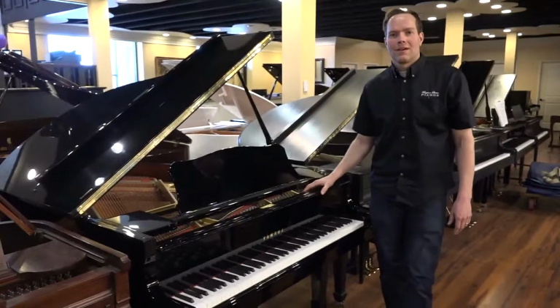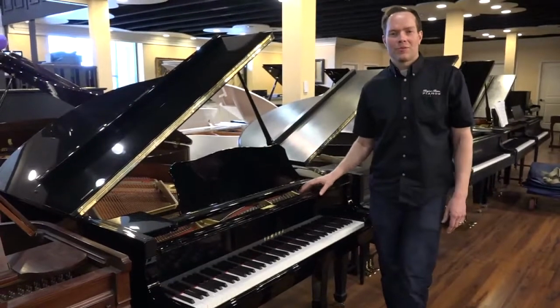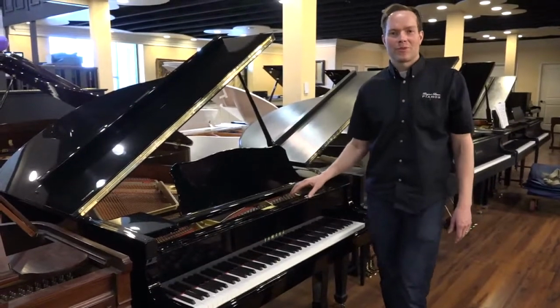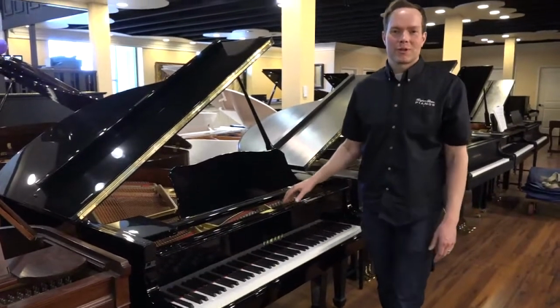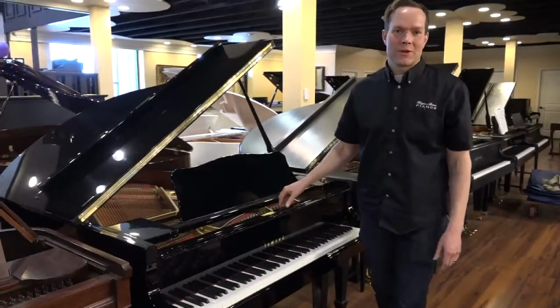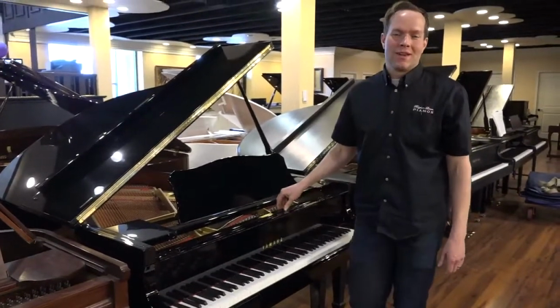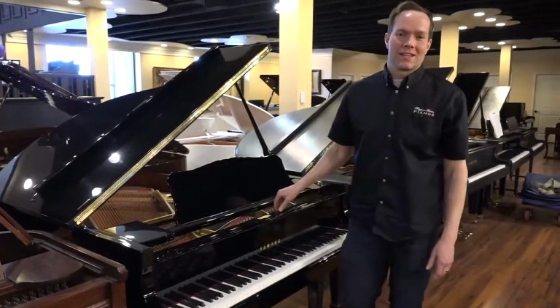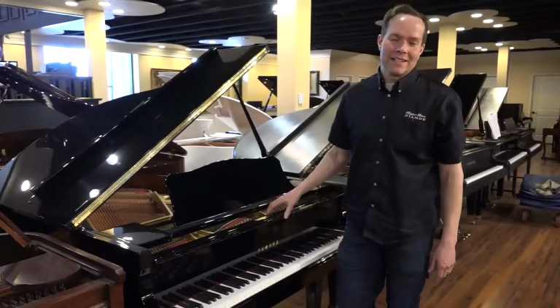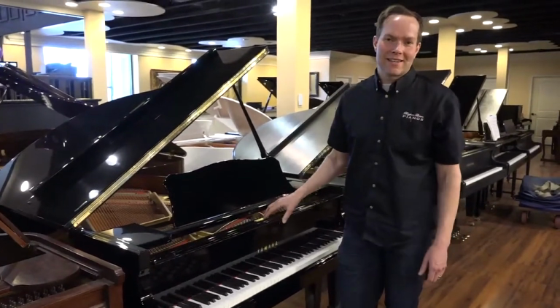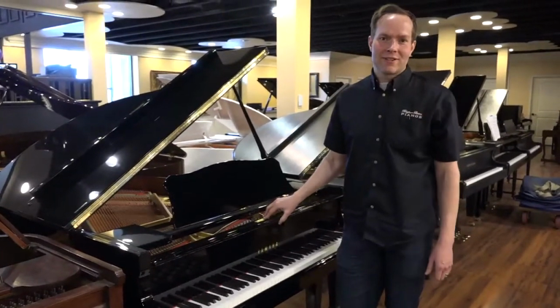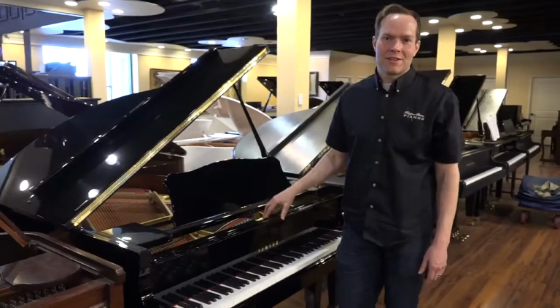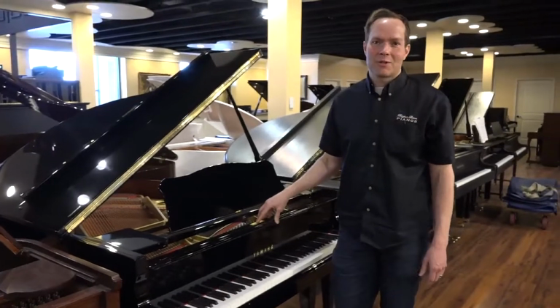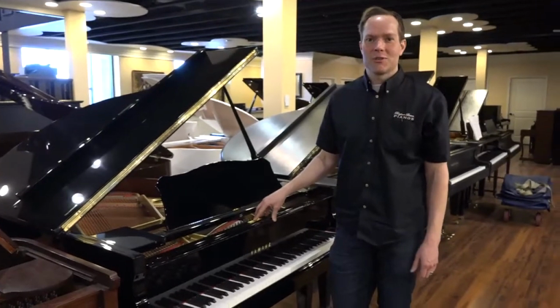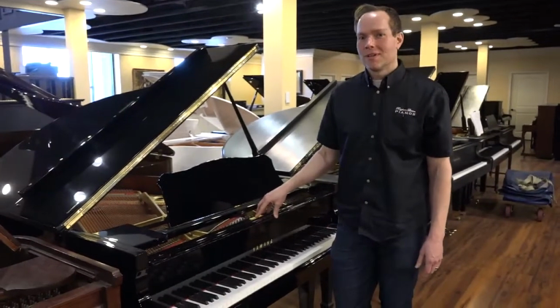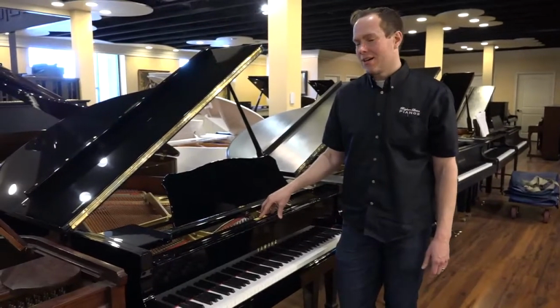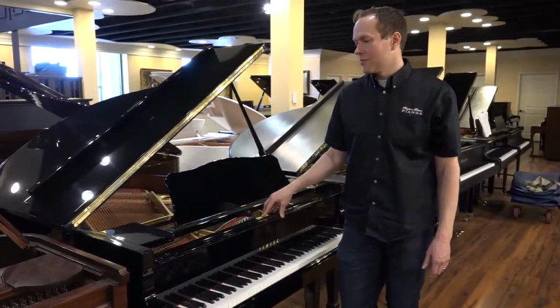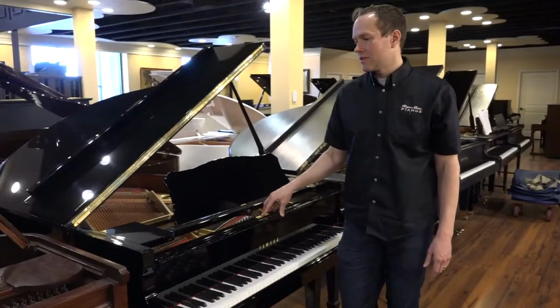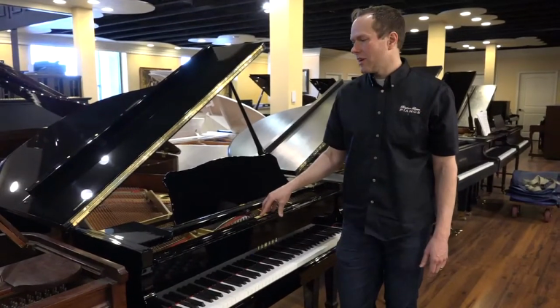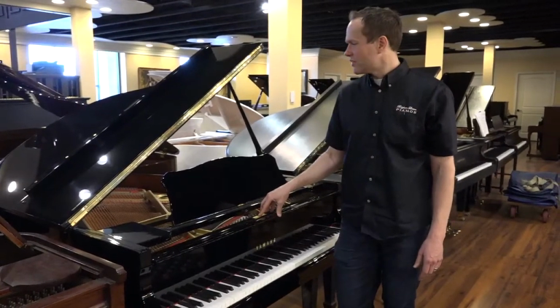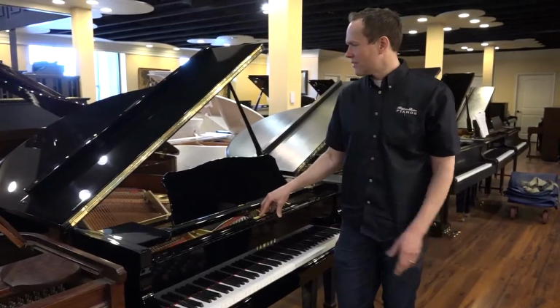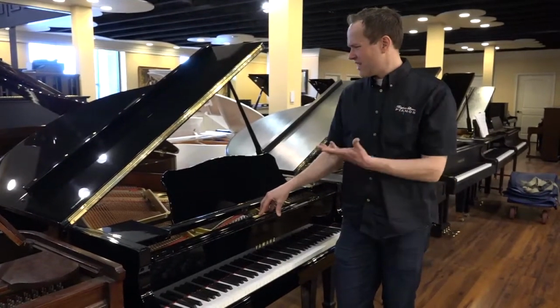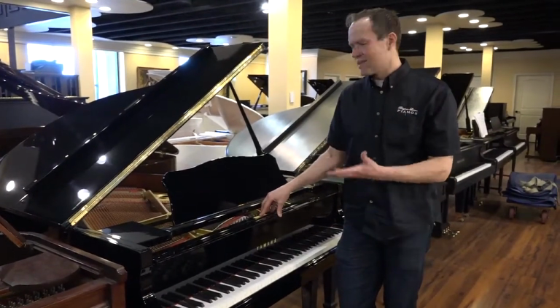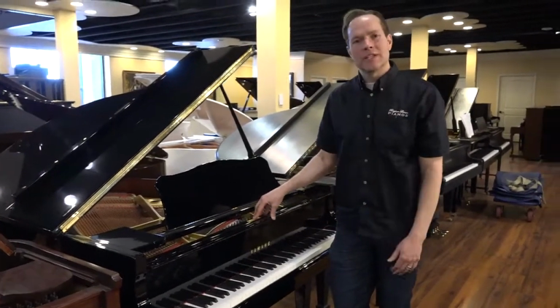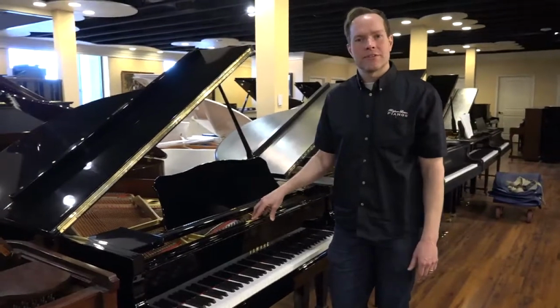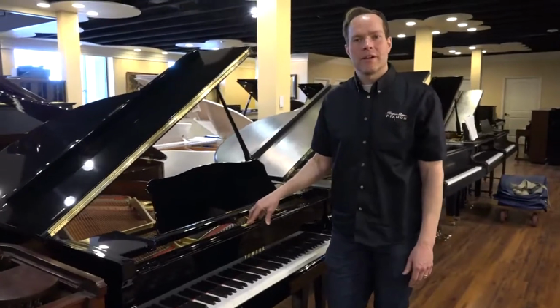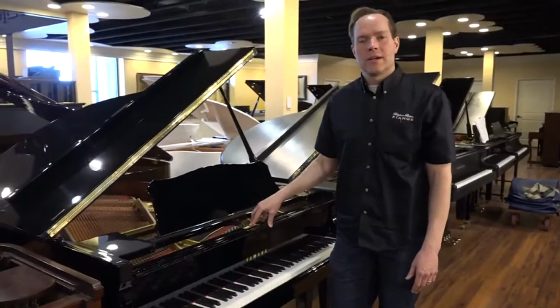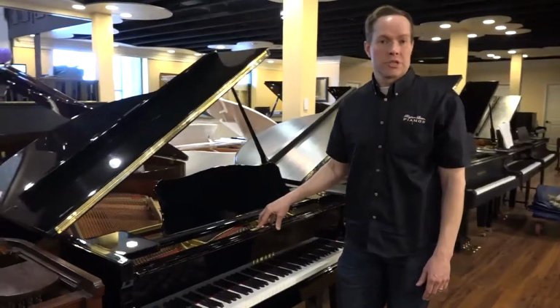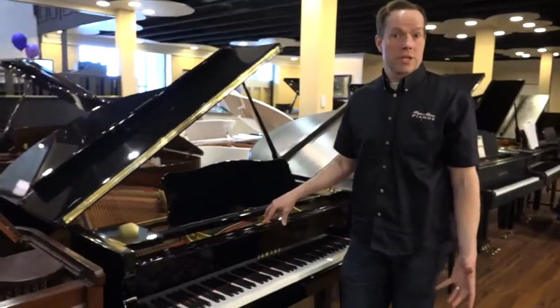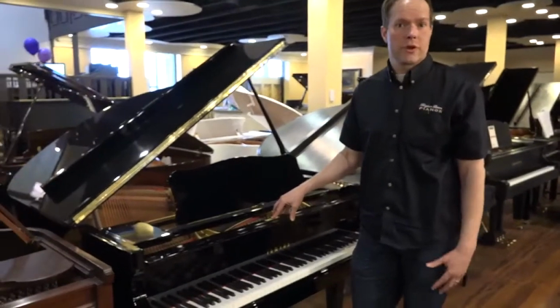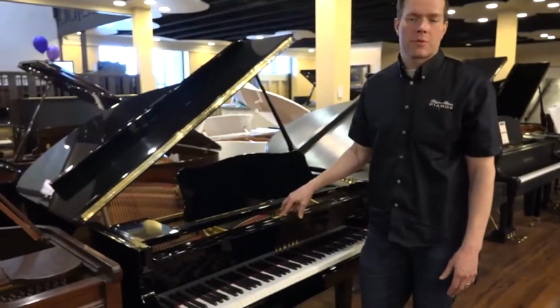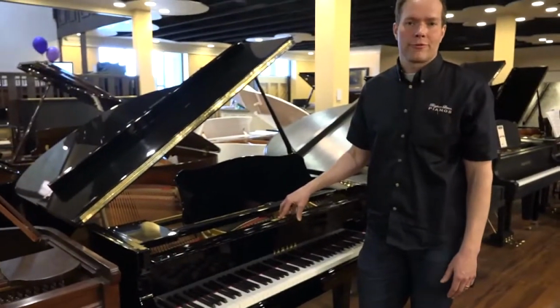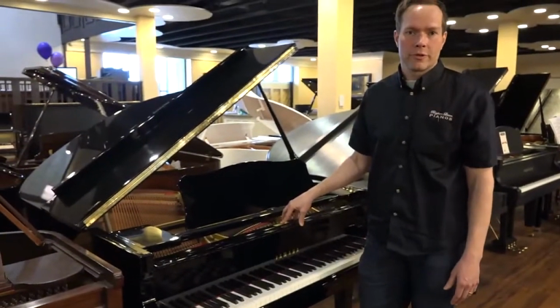I'm Brigham Larson with Brigham Larson Pianos. This is a 1987 Yamaha G2. It's 5'7", which is a good size for a grand piano, particularly for a living room.